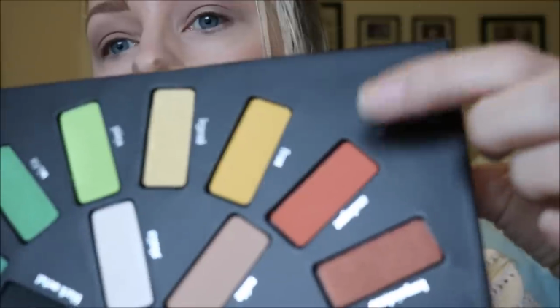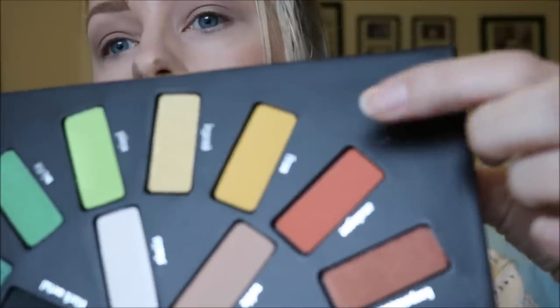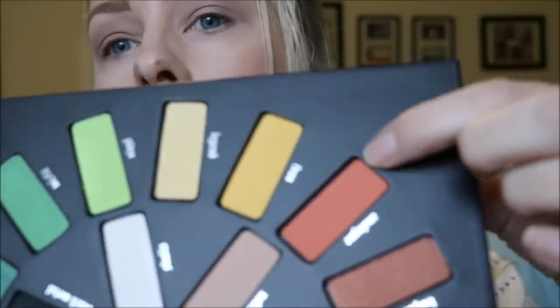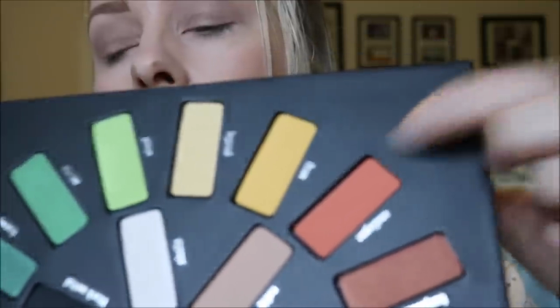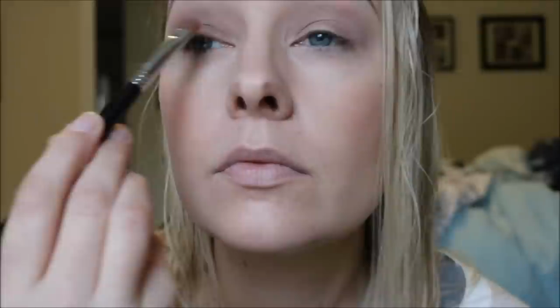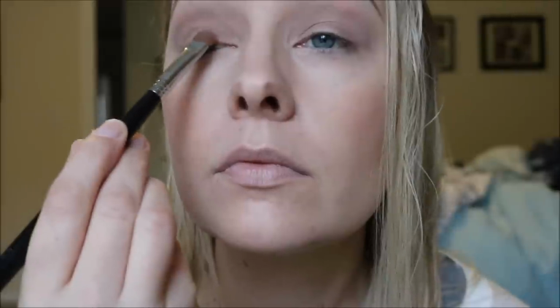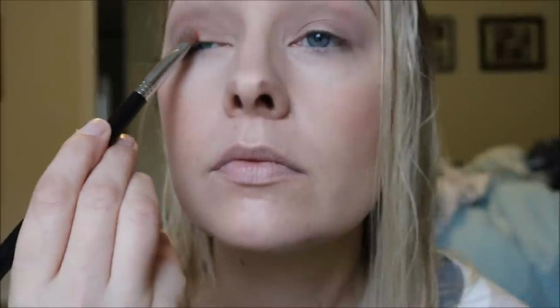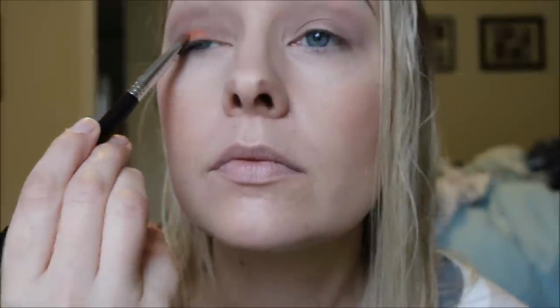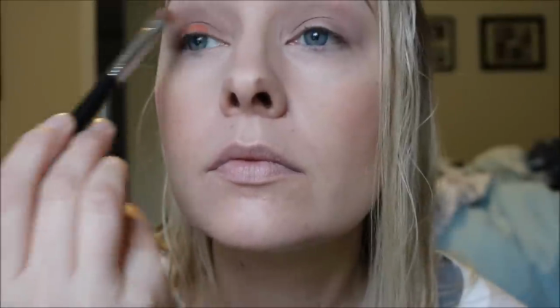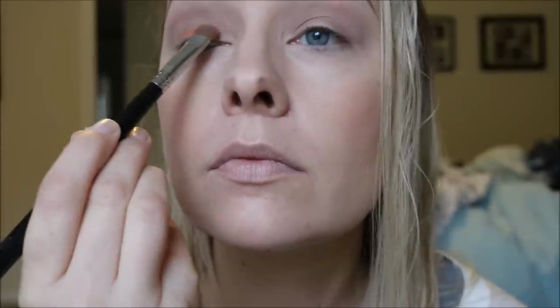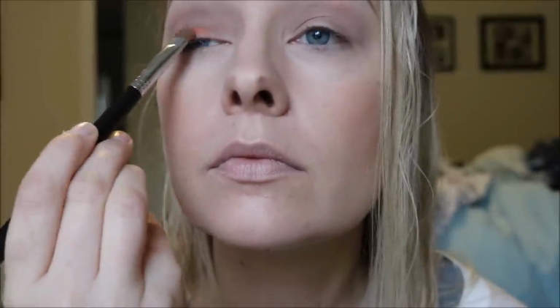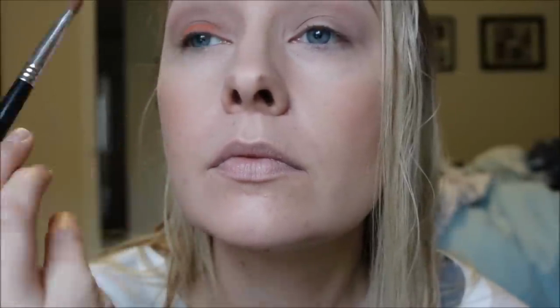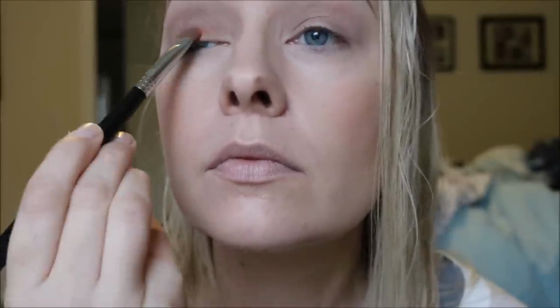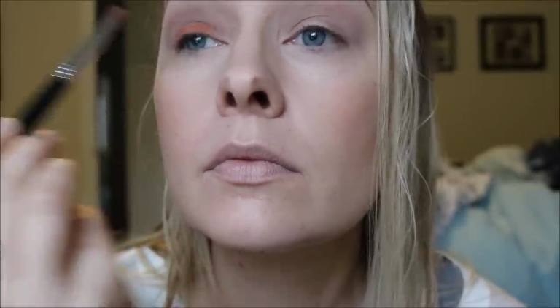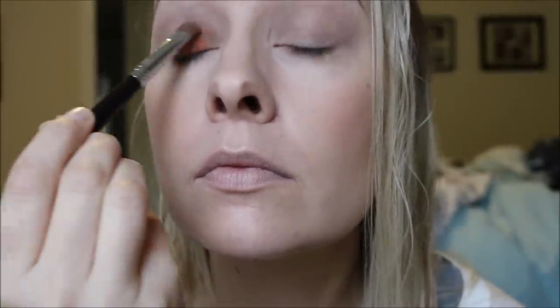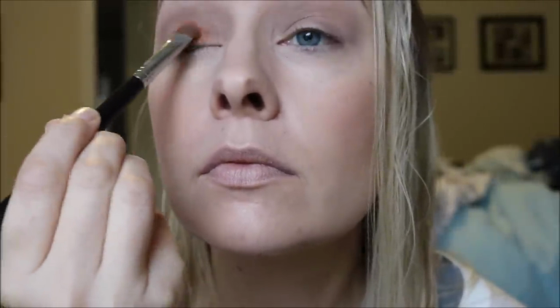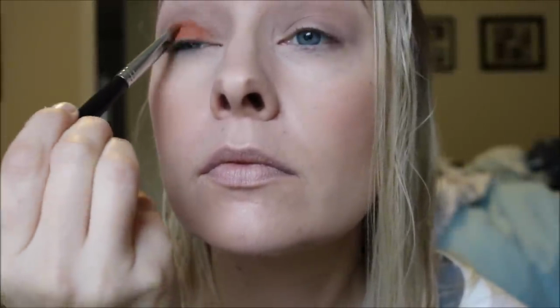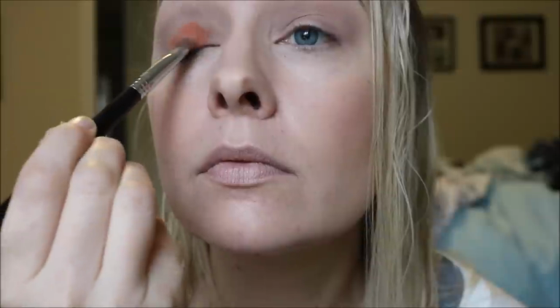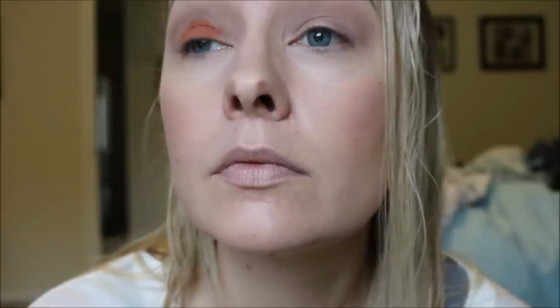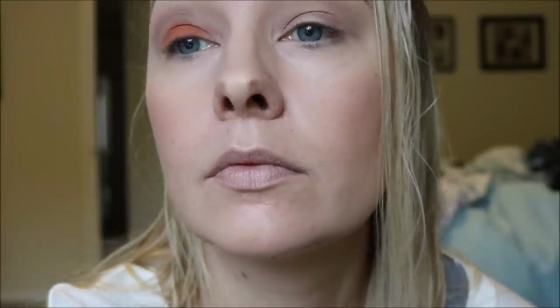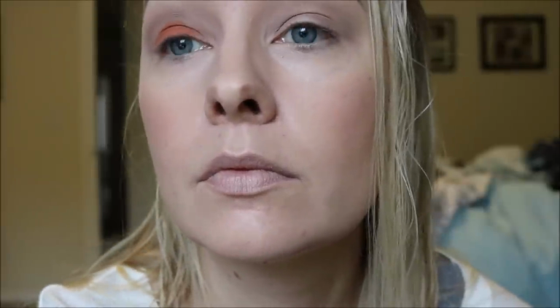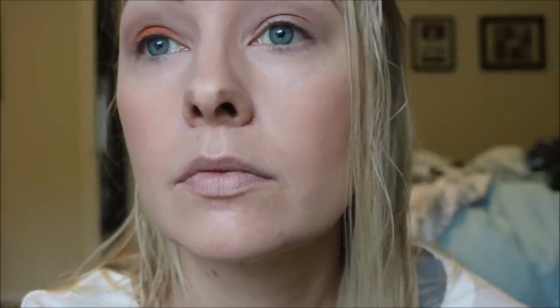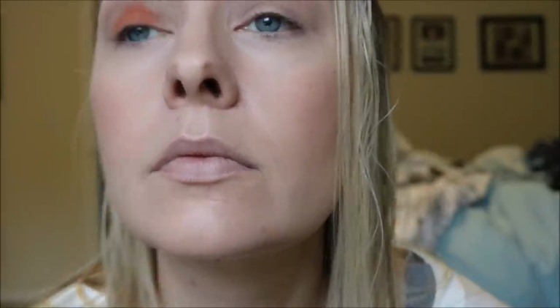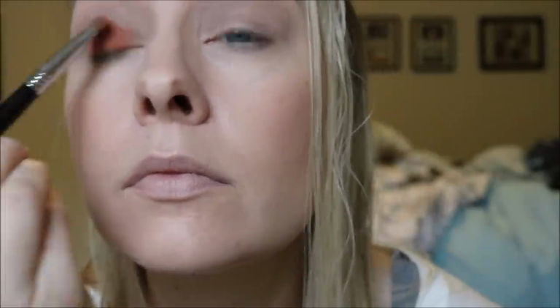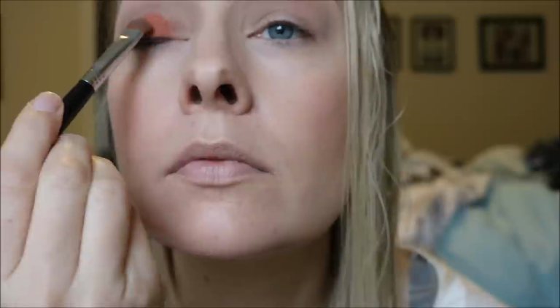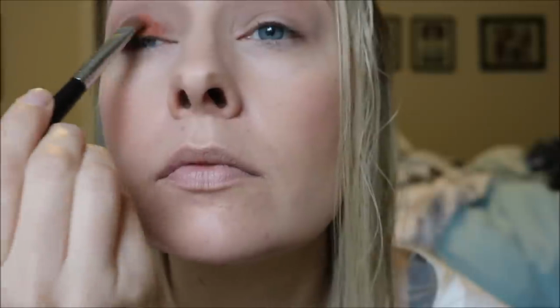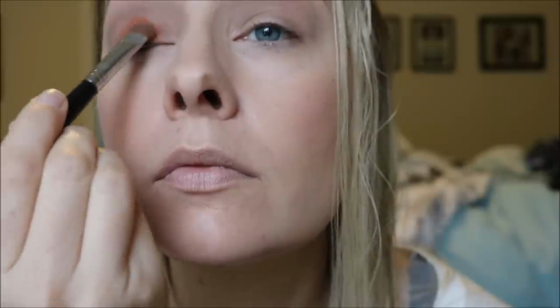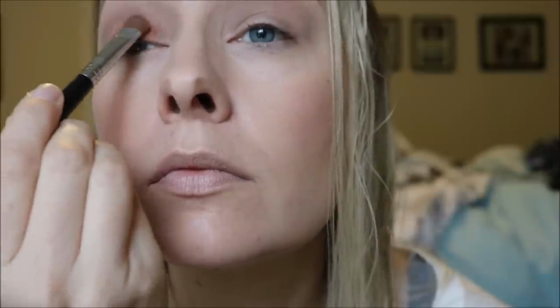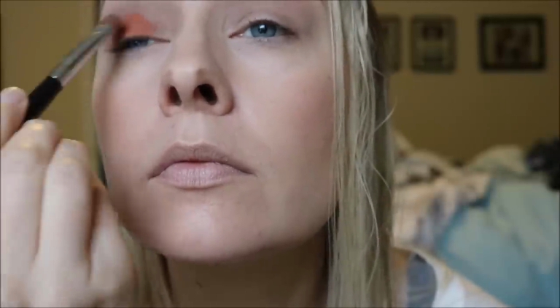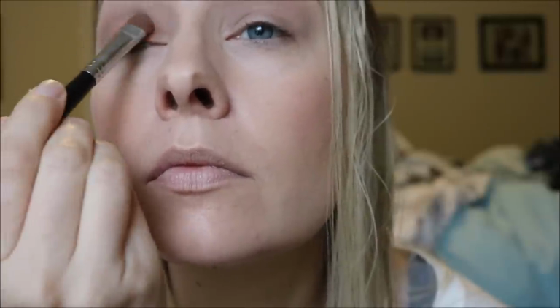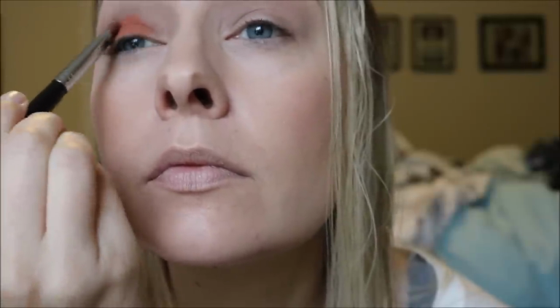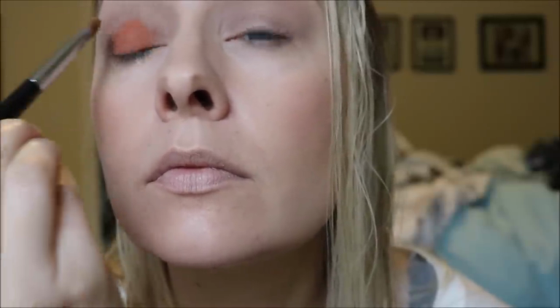Next I will be applying the shade Analog, which is a gorgeous bright vibrant matte orange, just onto the center of my lid leaving a little bit of a blank space on the inner corner.